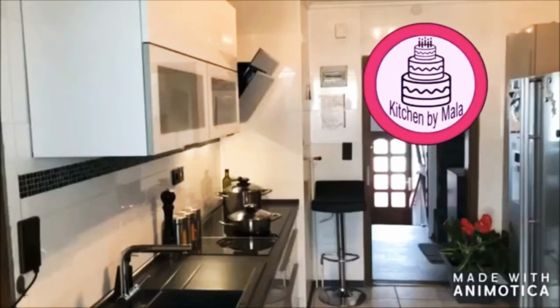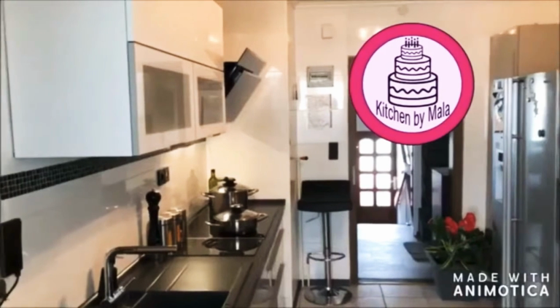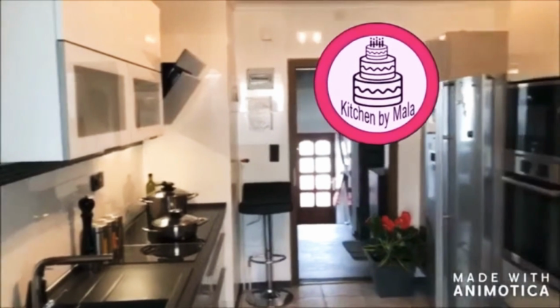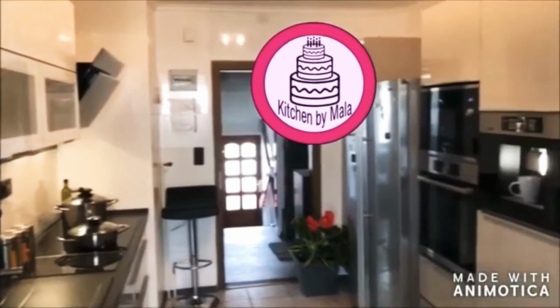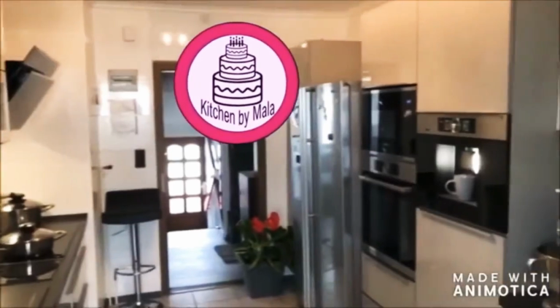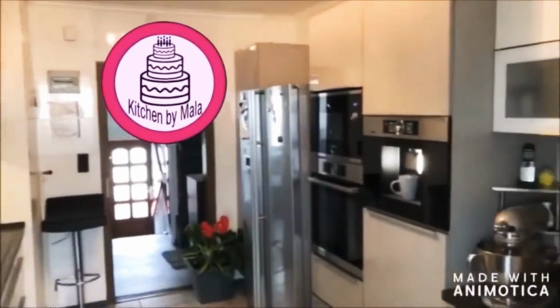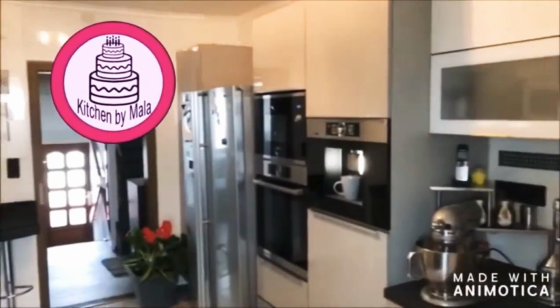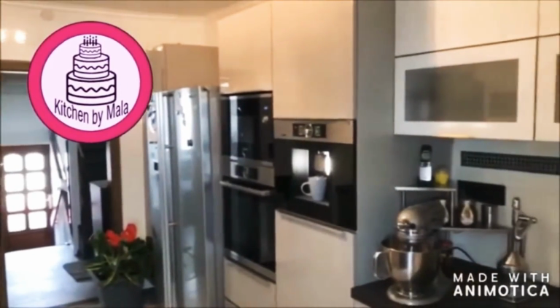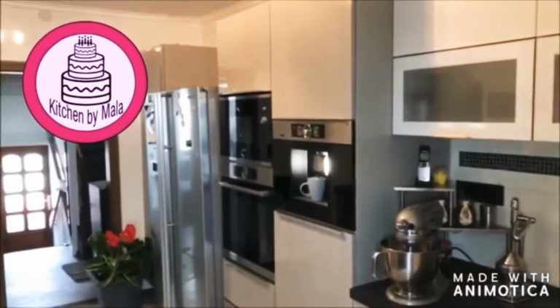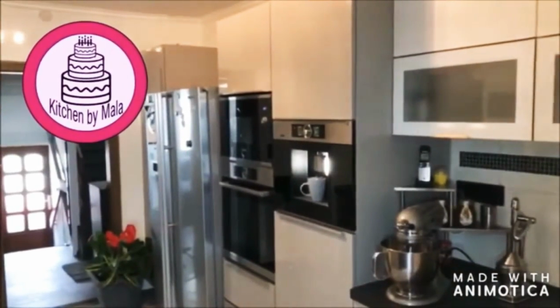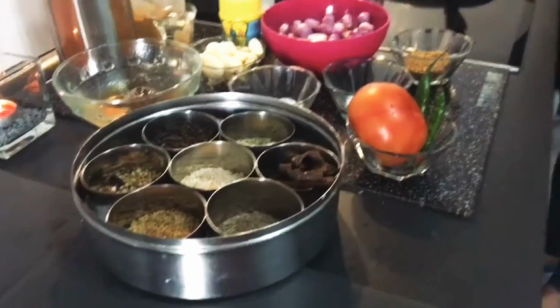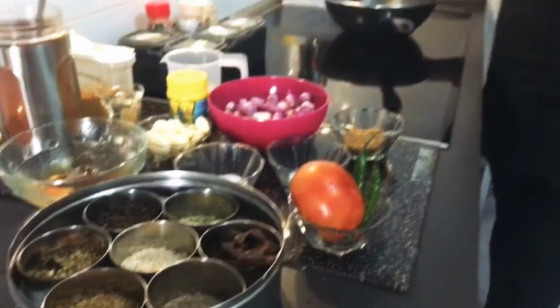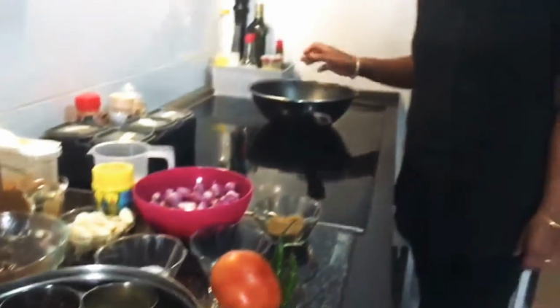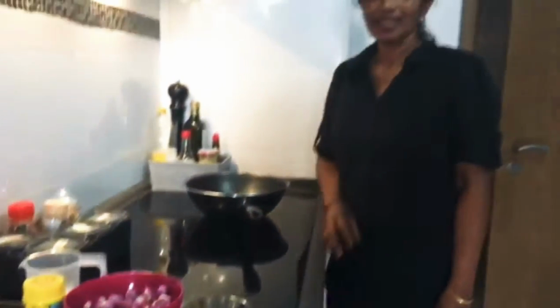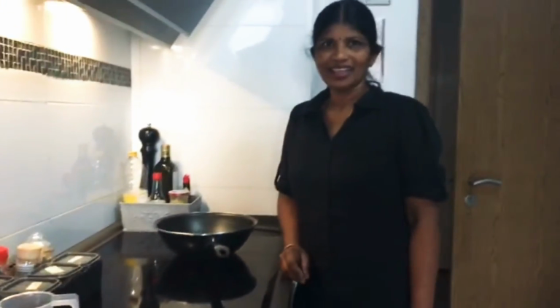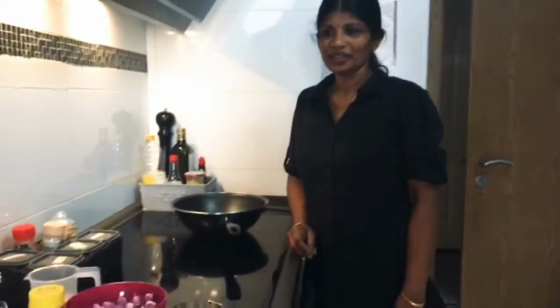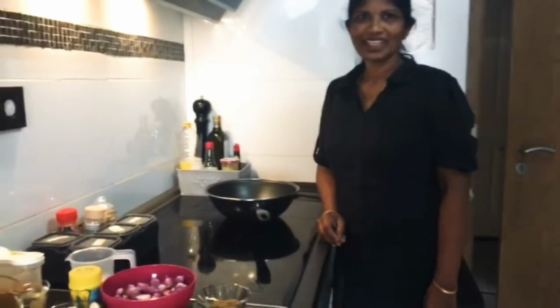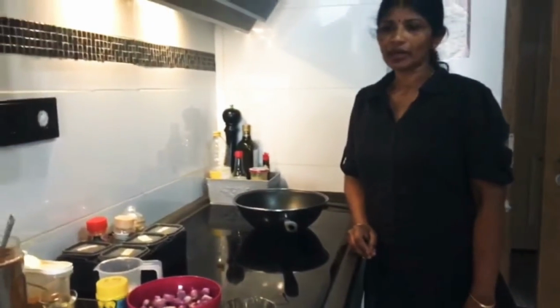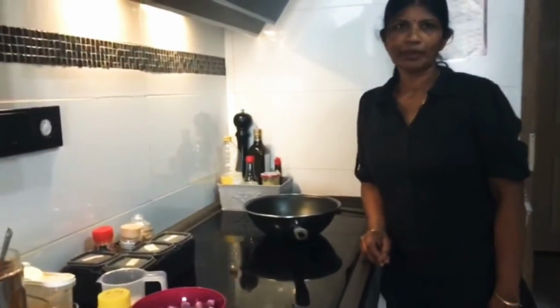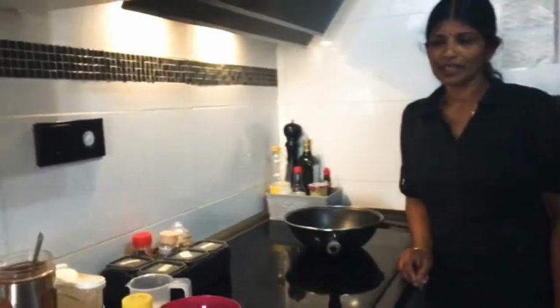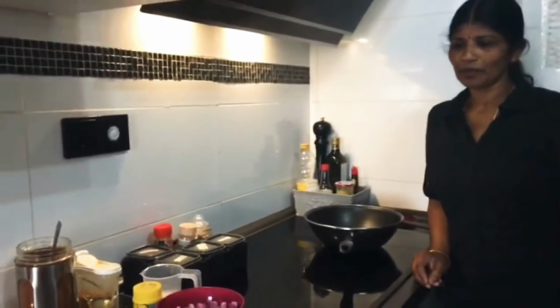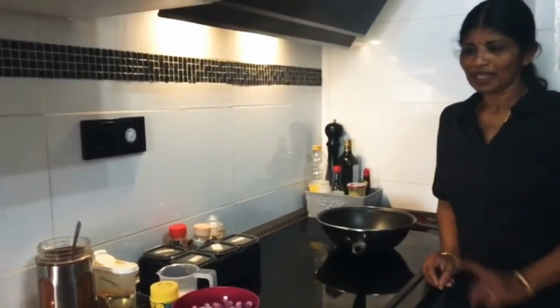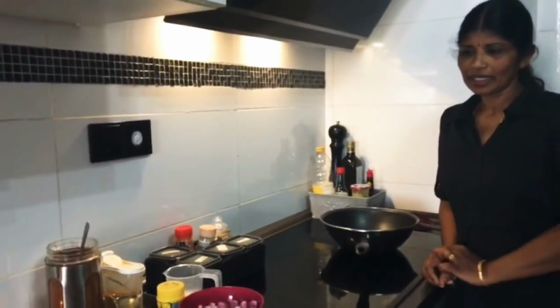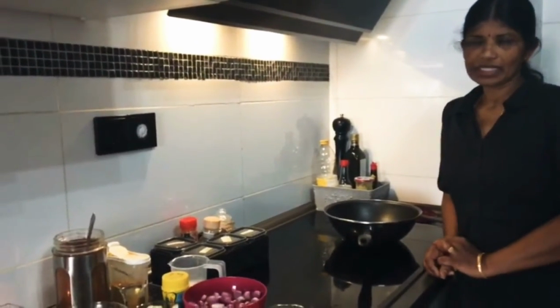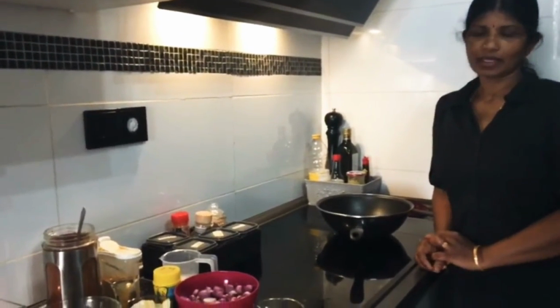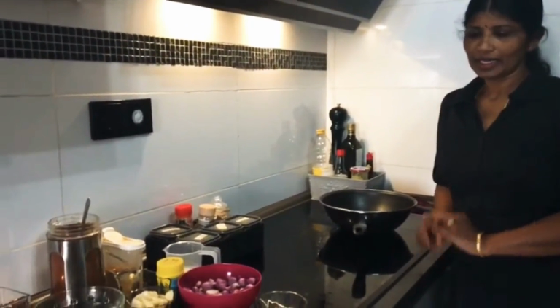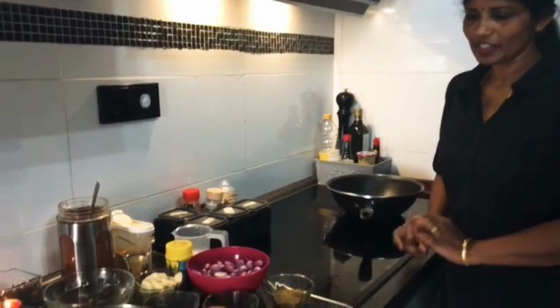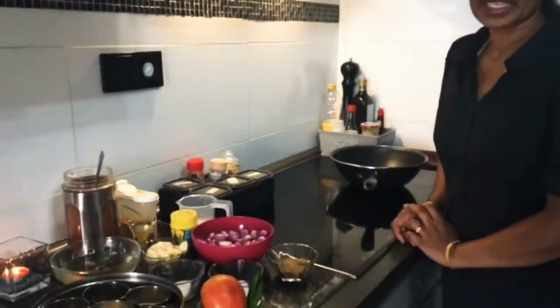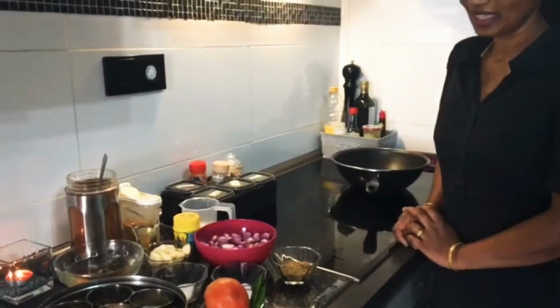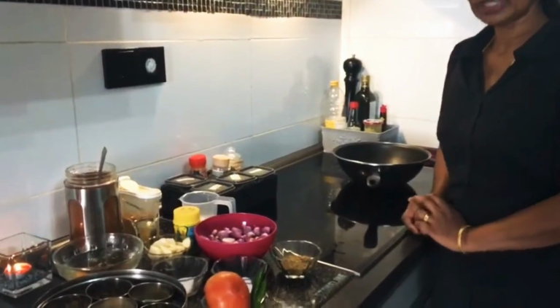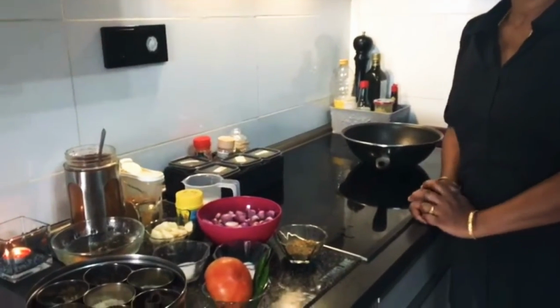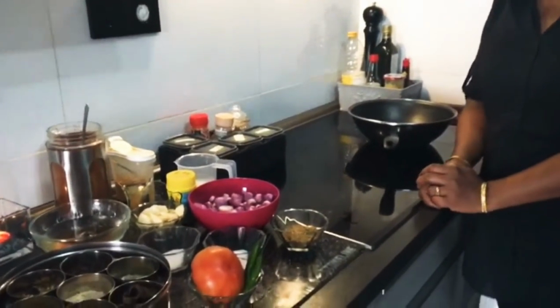Welcome to Kitchen Day Mala. Welcome to the kitchen. The kitchen is very nice. I have a taste for the kitchen.